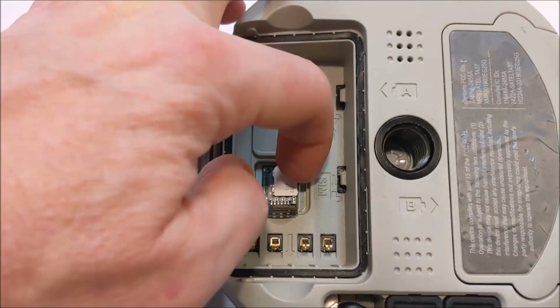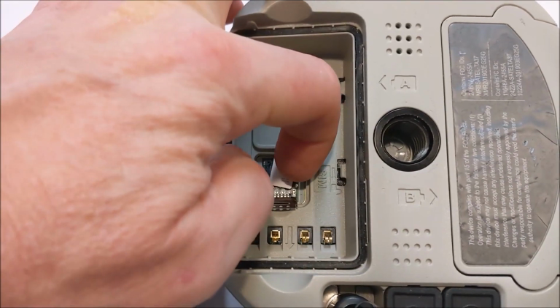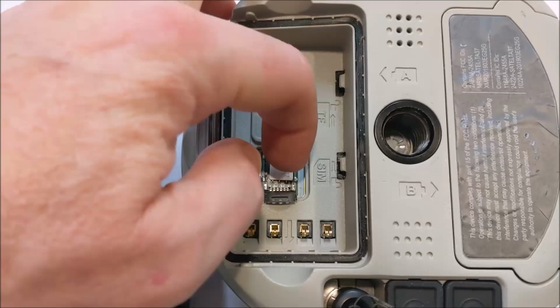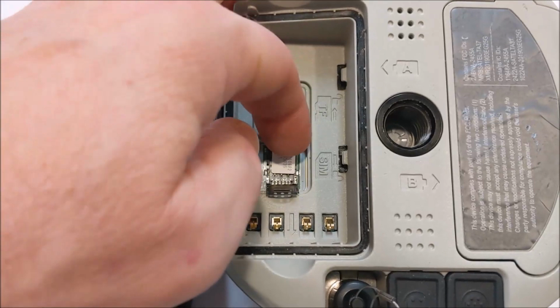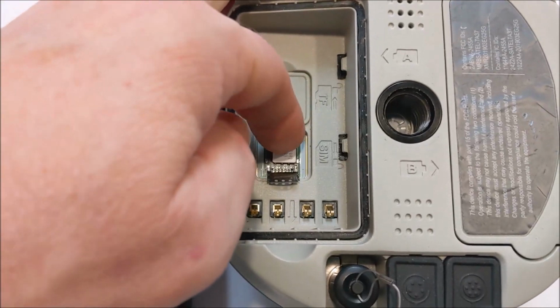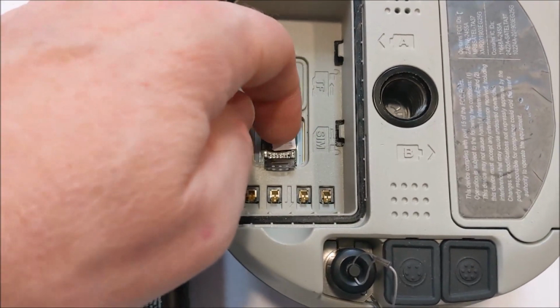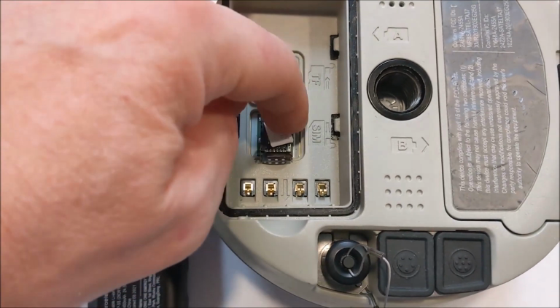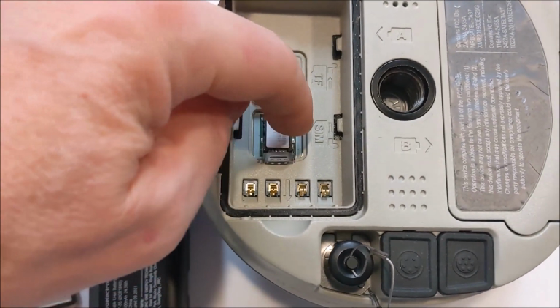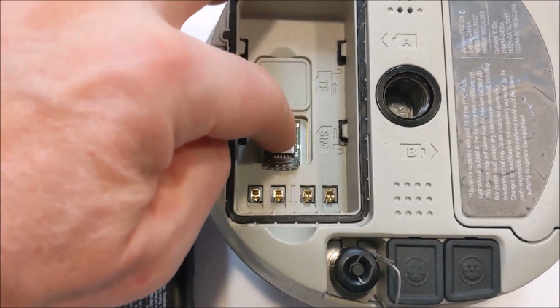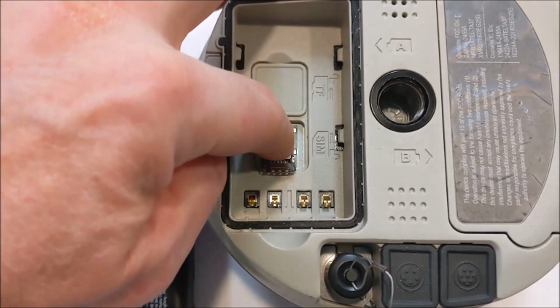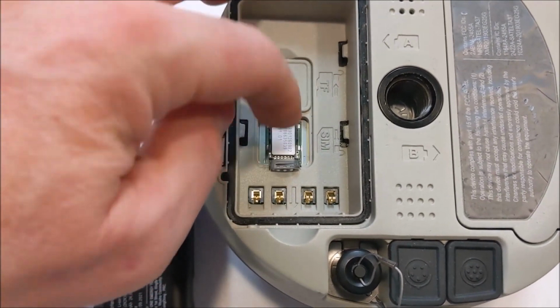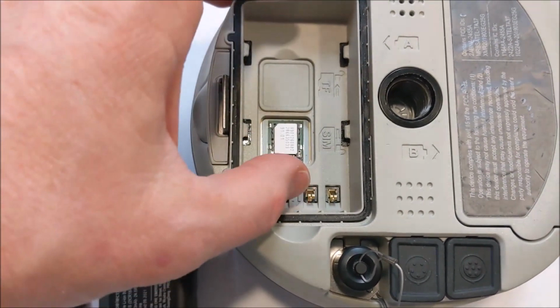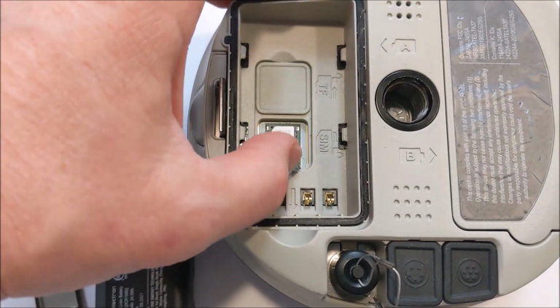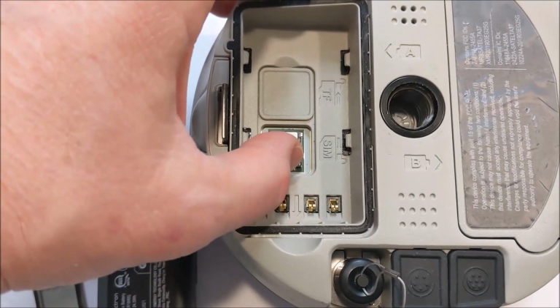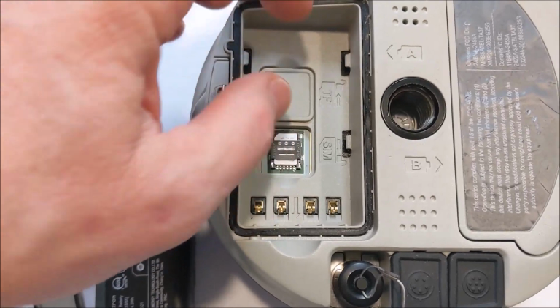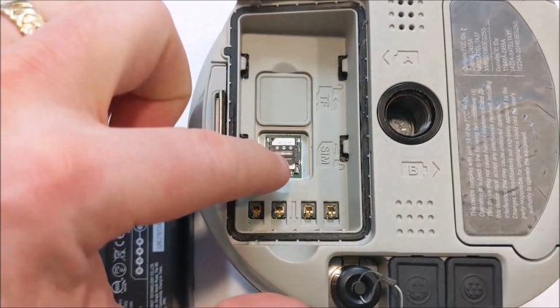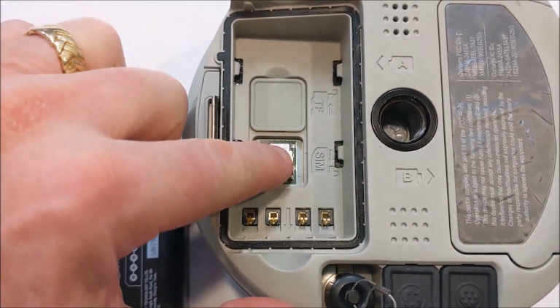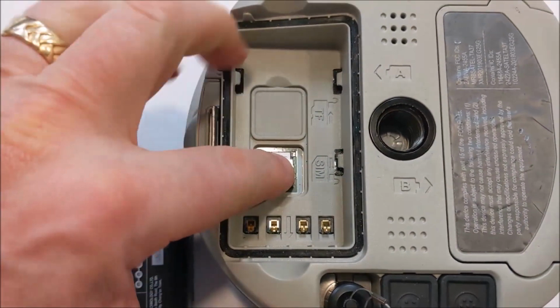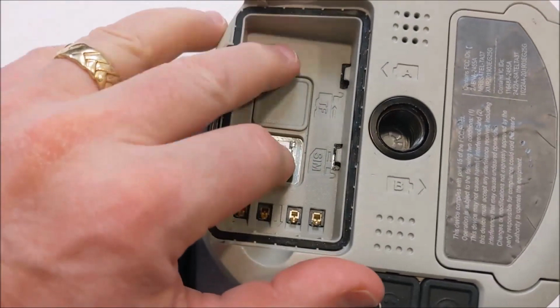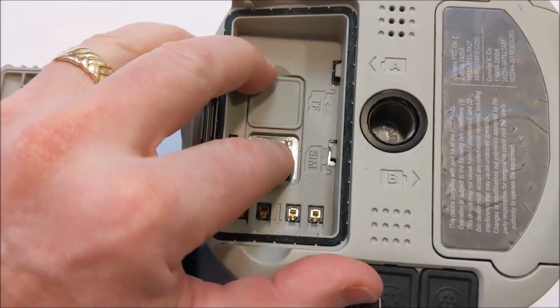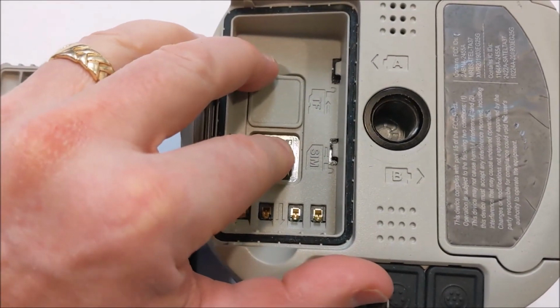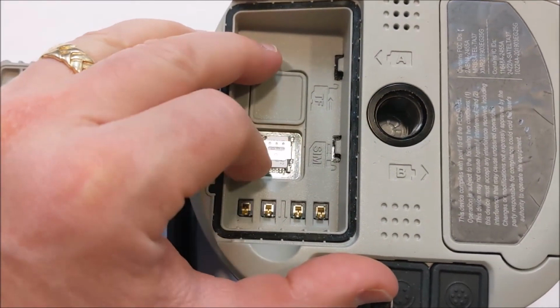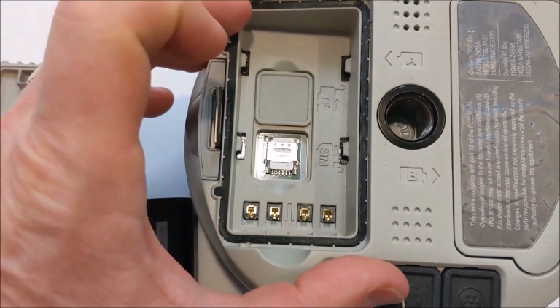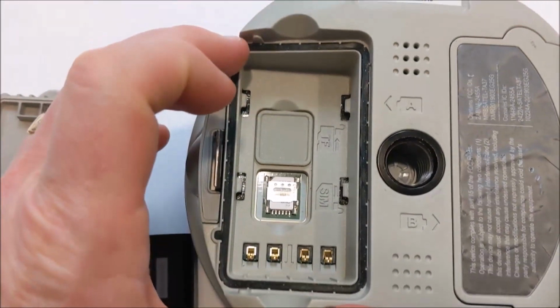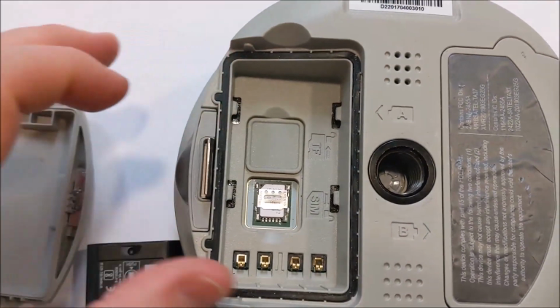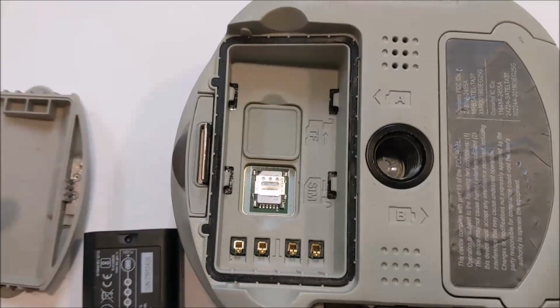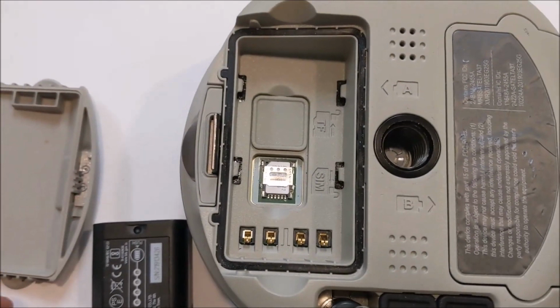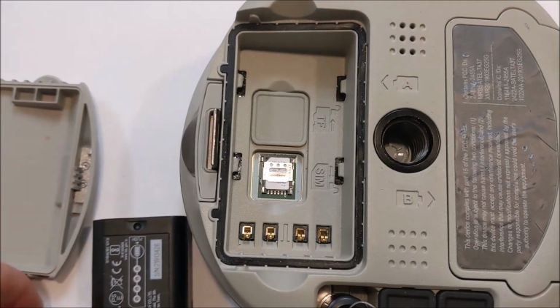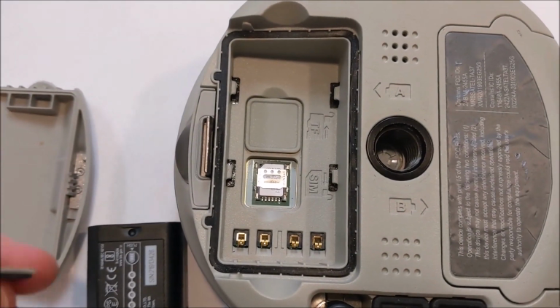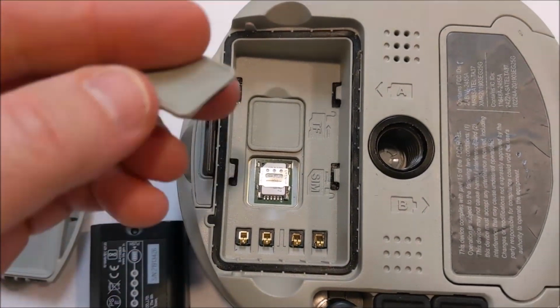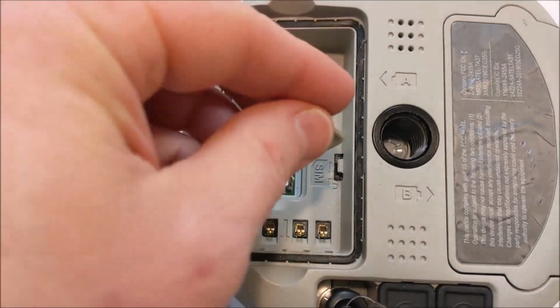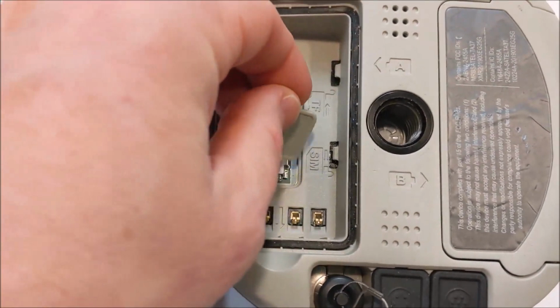Get it placed in there — there's a corner cutout of where you're putting it. Swing the cover down and then push it away from the hinge two millimeters to lock it into place.